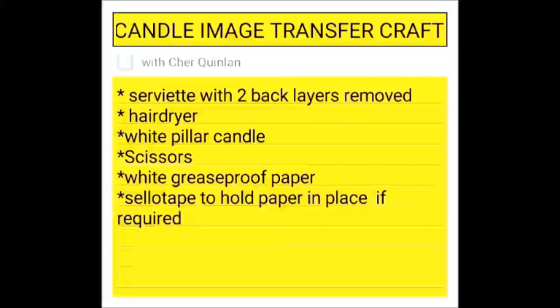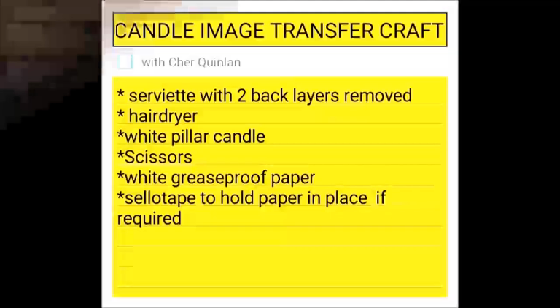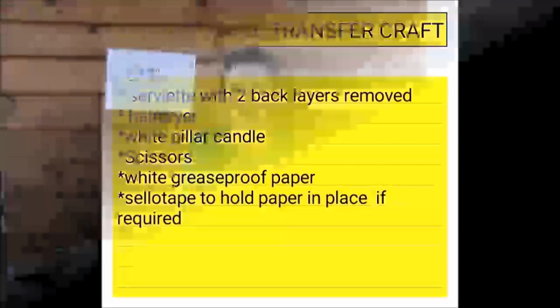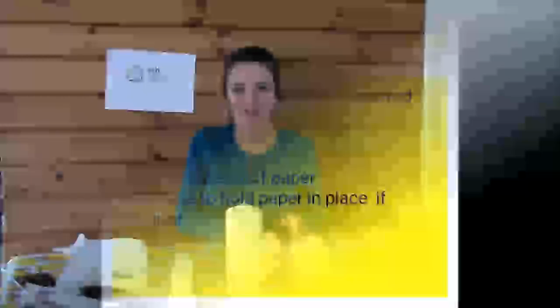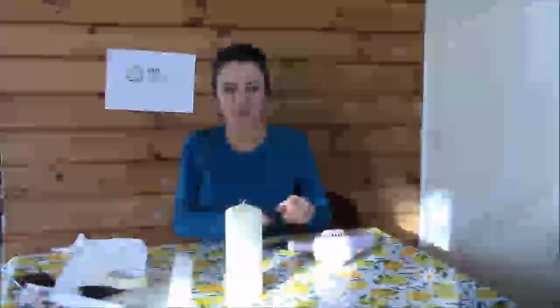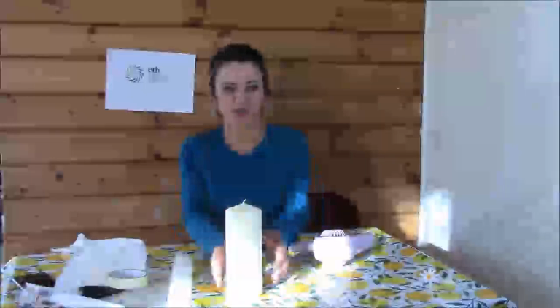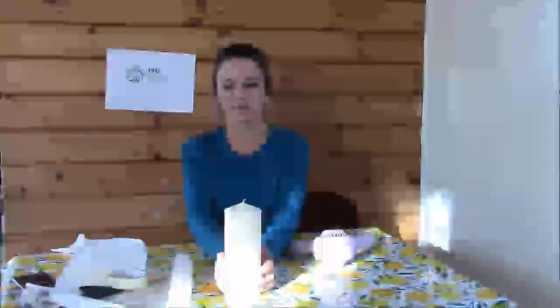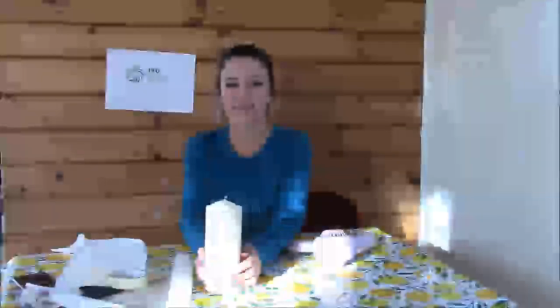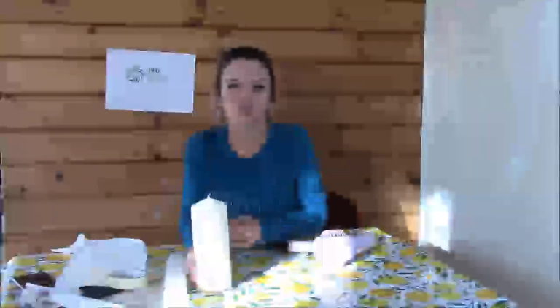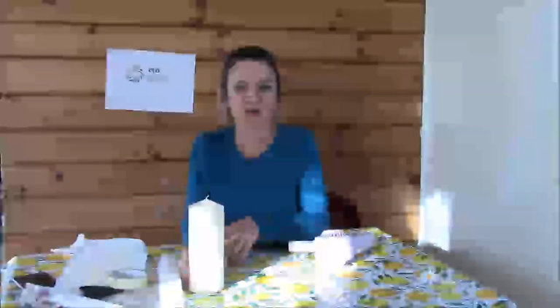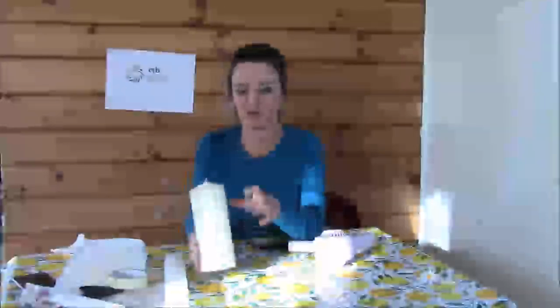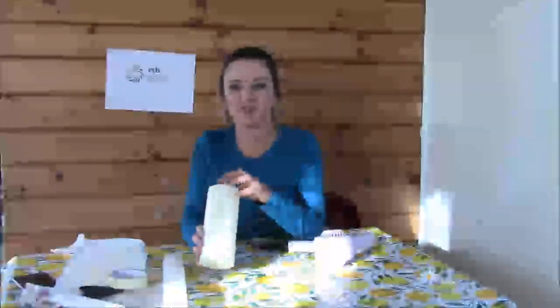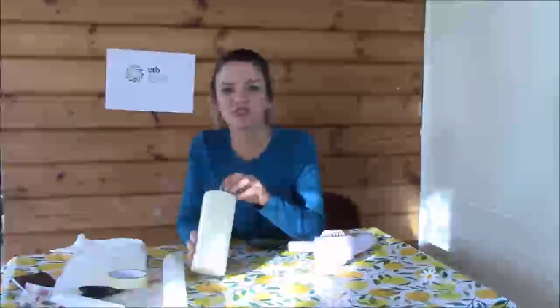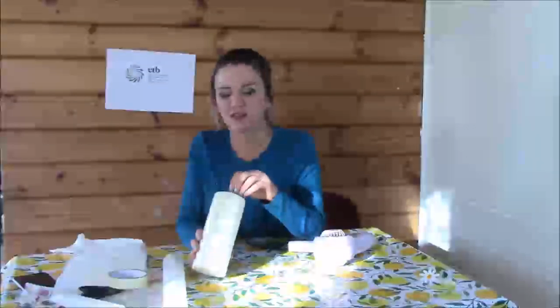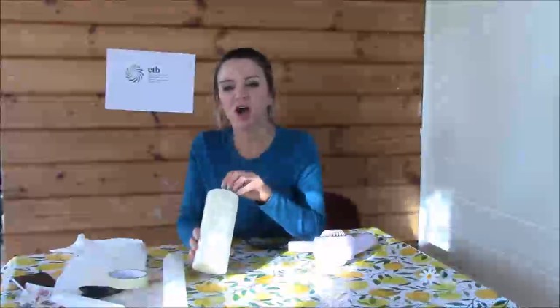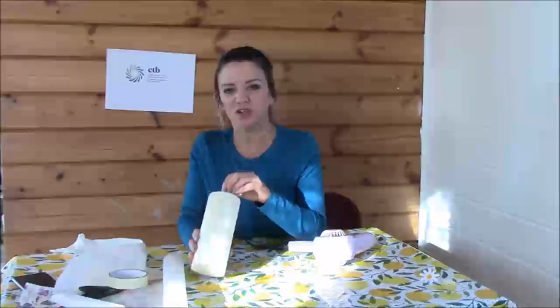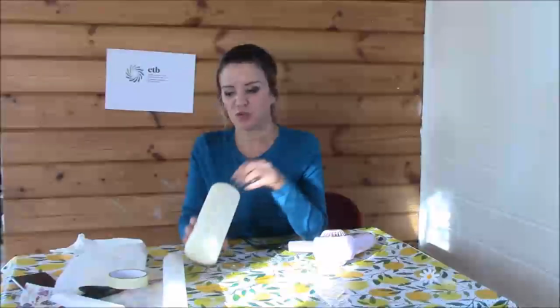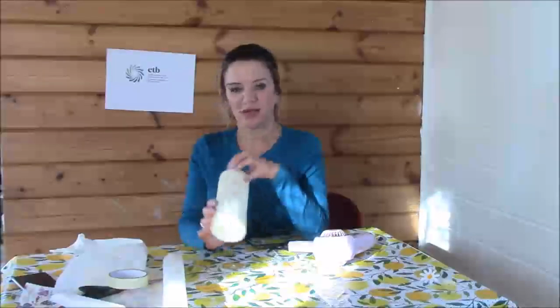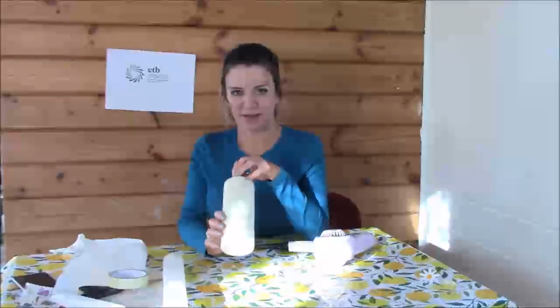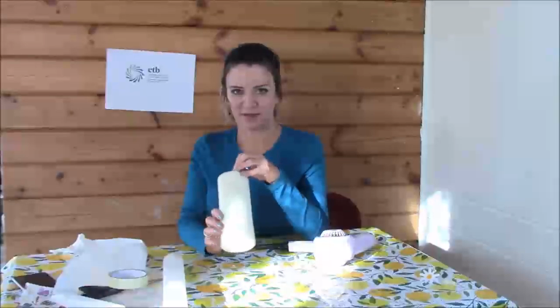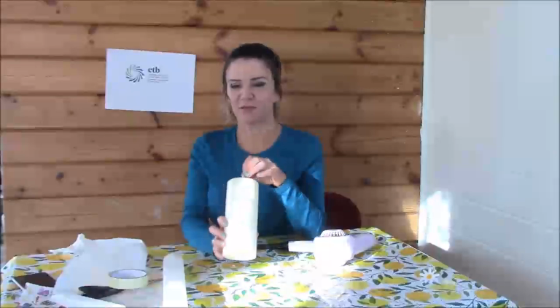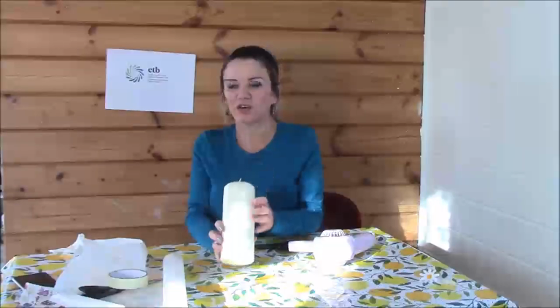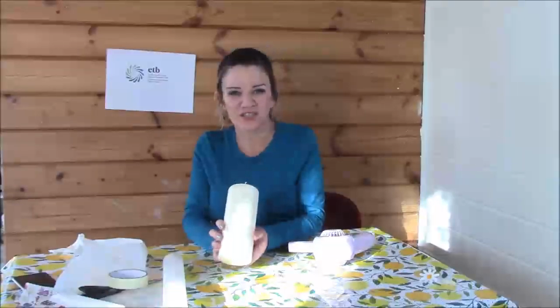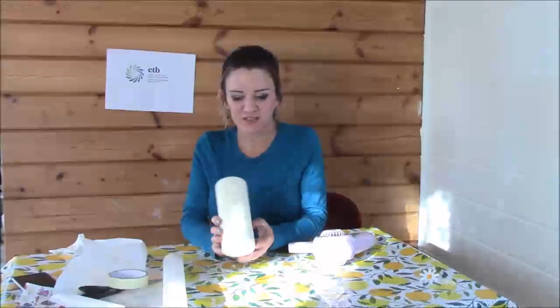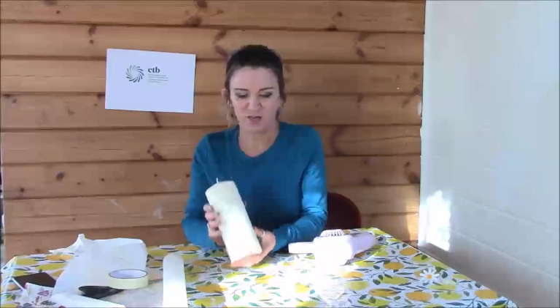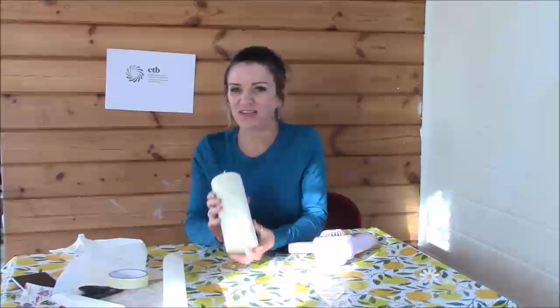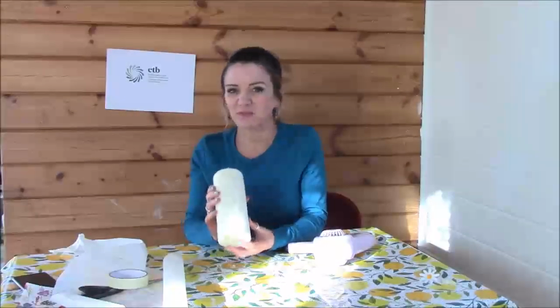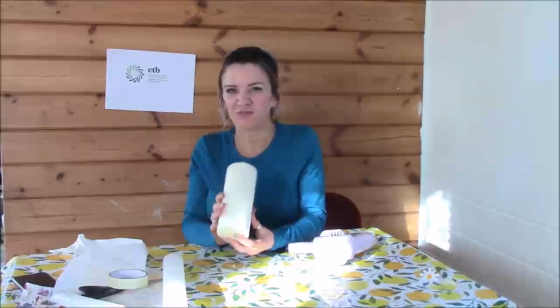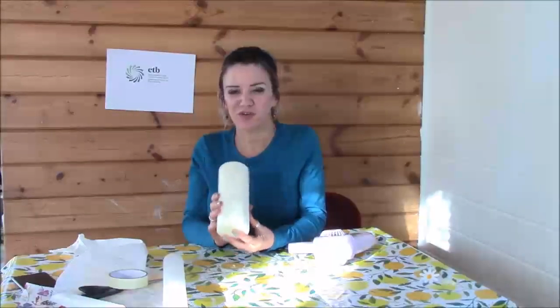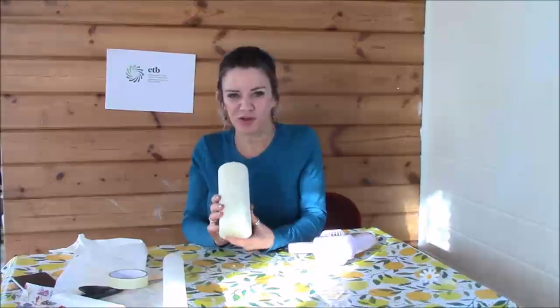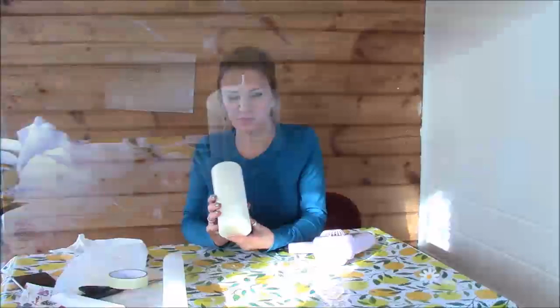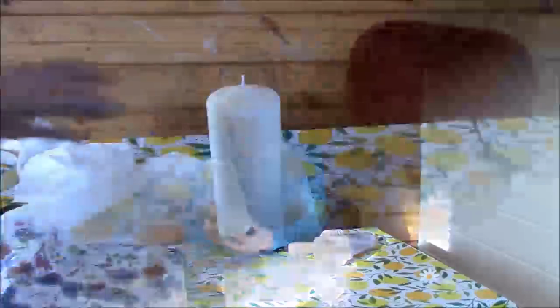Hi, this is Jo Creelan from Tupperware ETB and today I'm going to show you how to transfer a design onto a candle. They make gorgeous gifts and they're a really simple craft, very very popular with my groups.